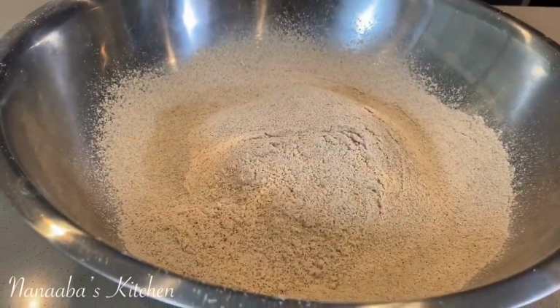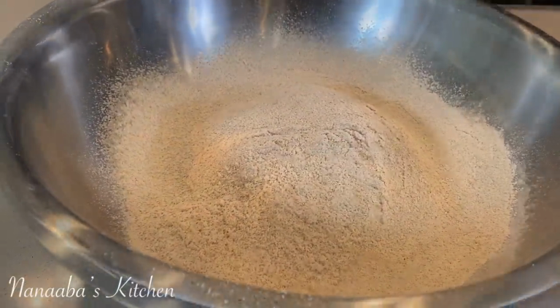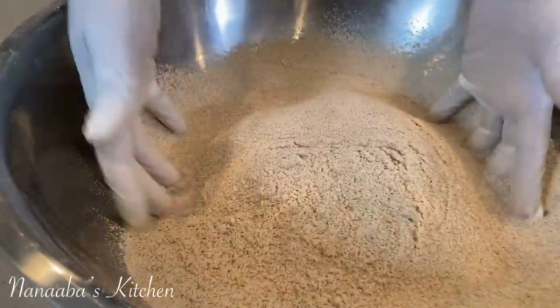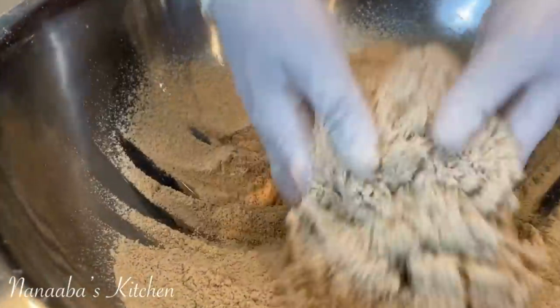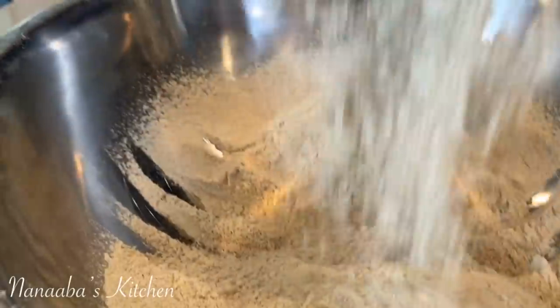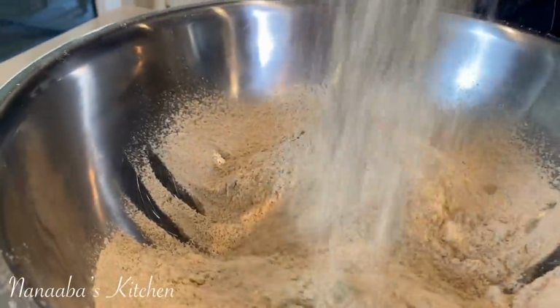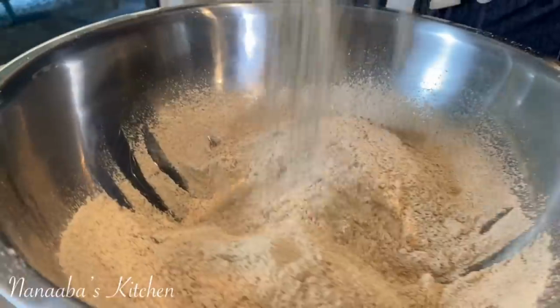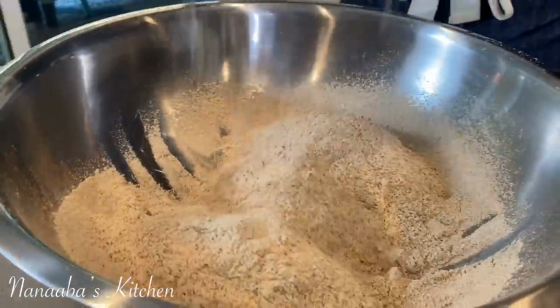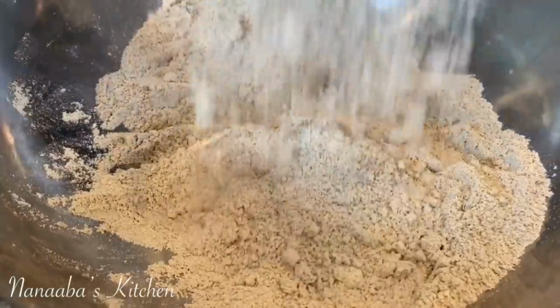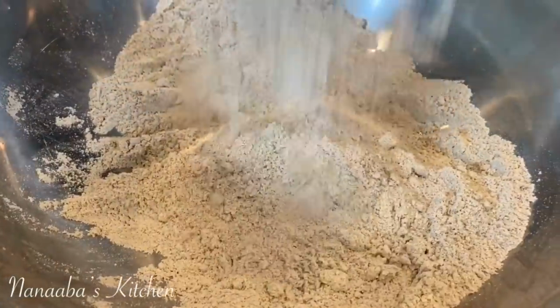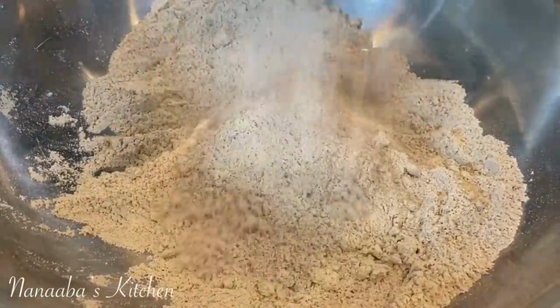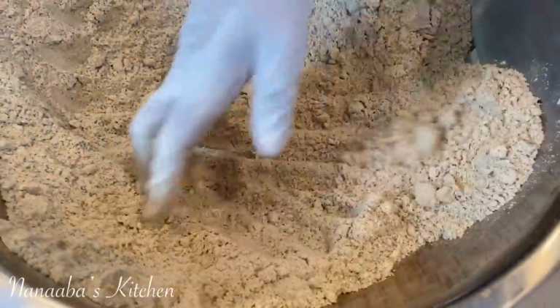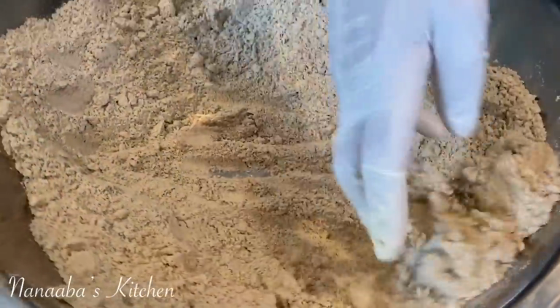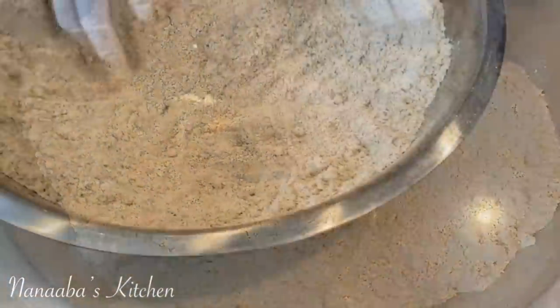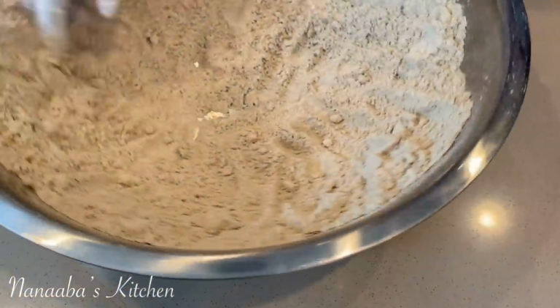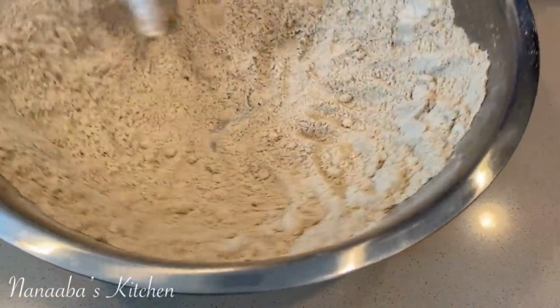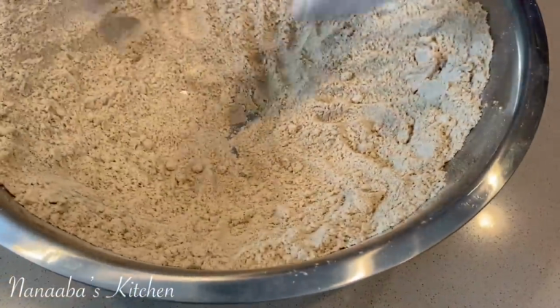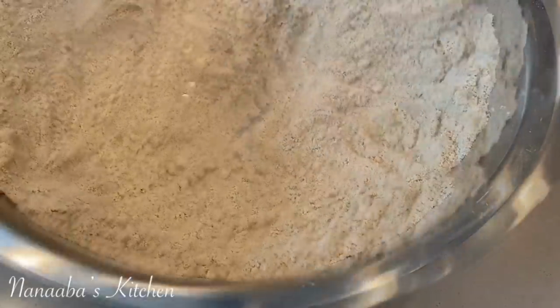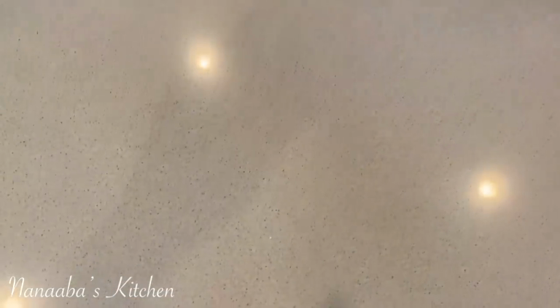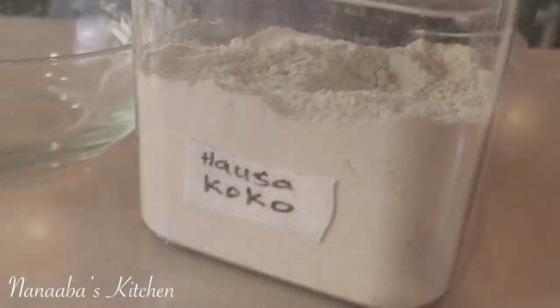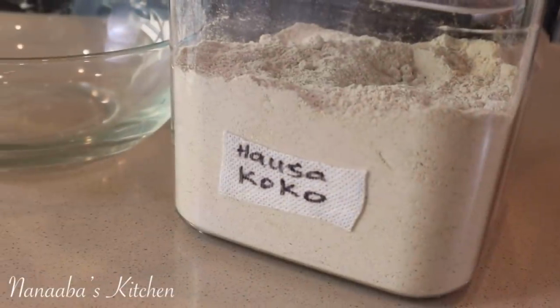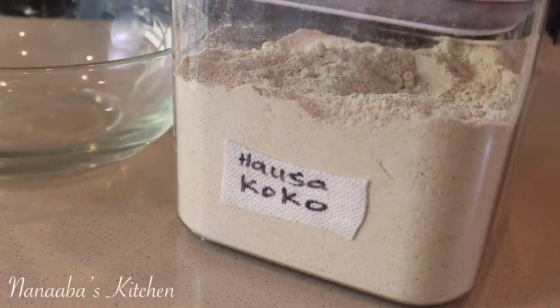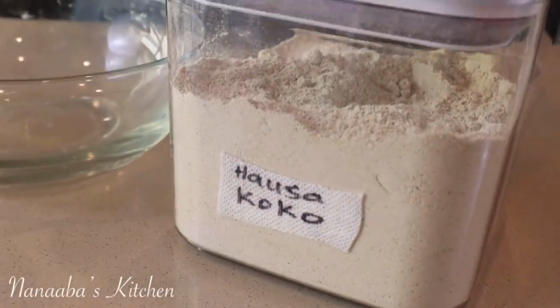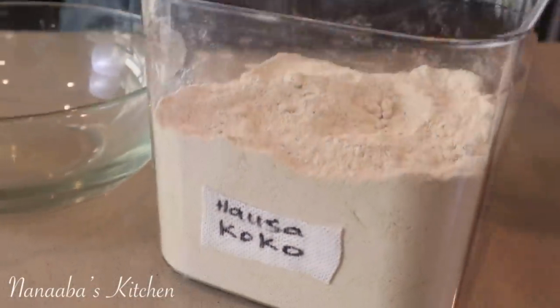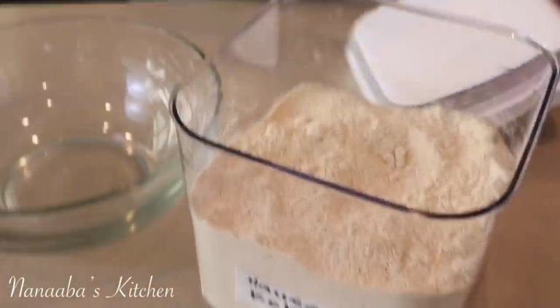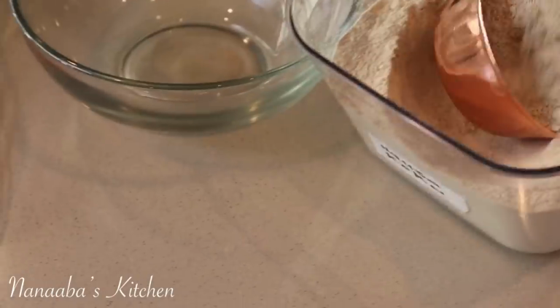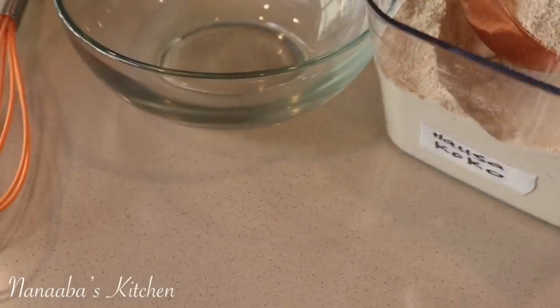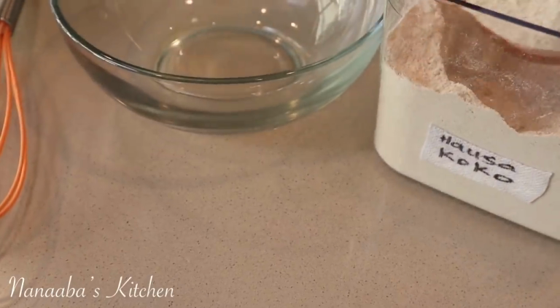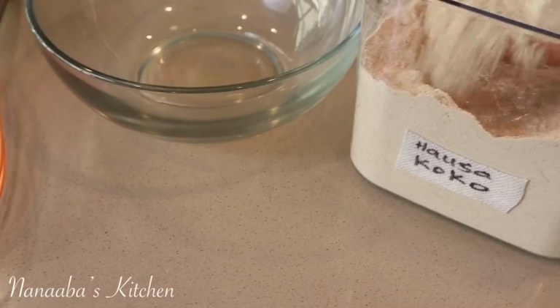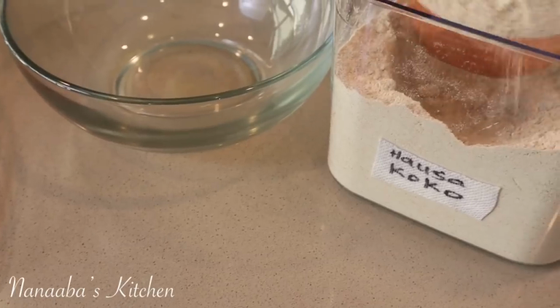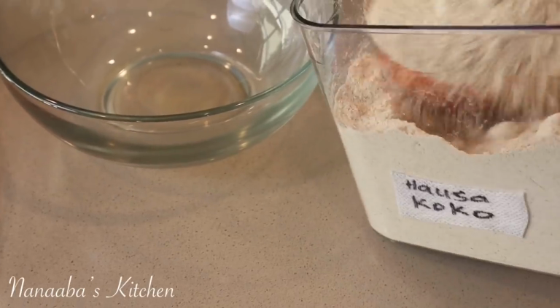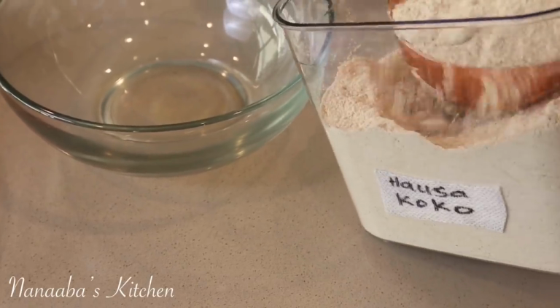We are going to set it back outside to dry completely, so that it is able to store at room temperature or in your pantry for months without spoiling. And that is exactly what we did.